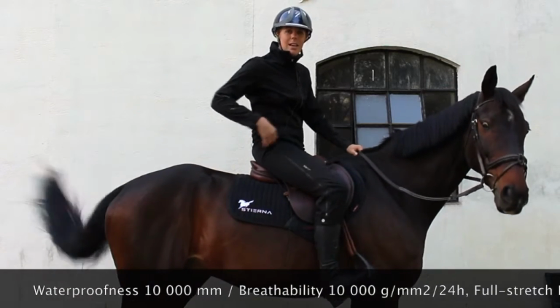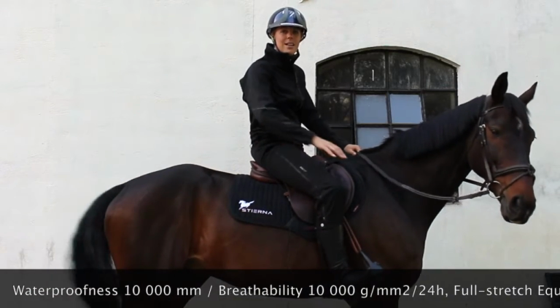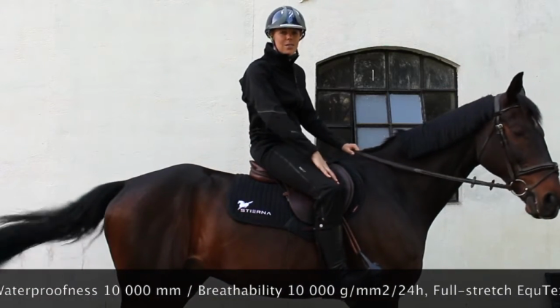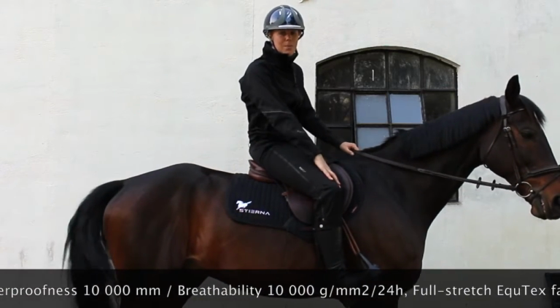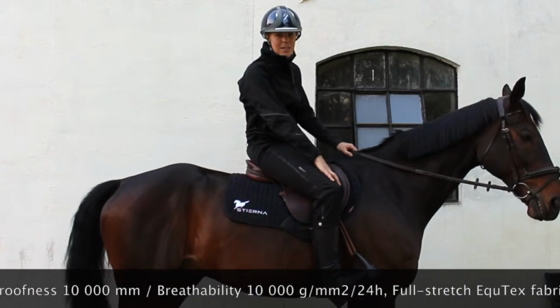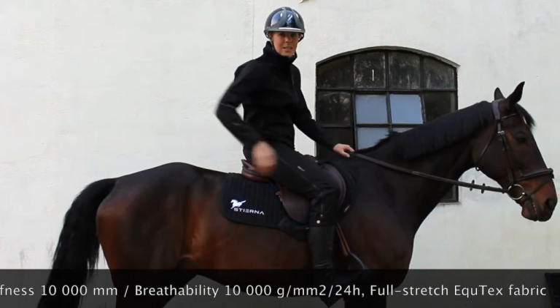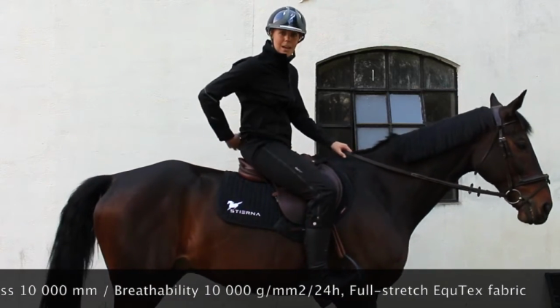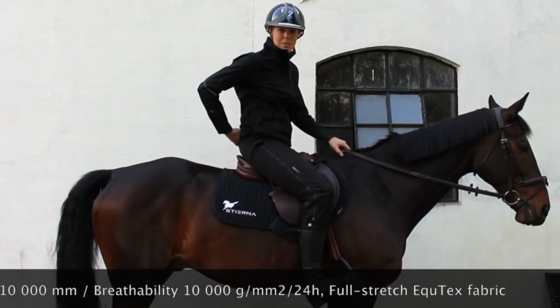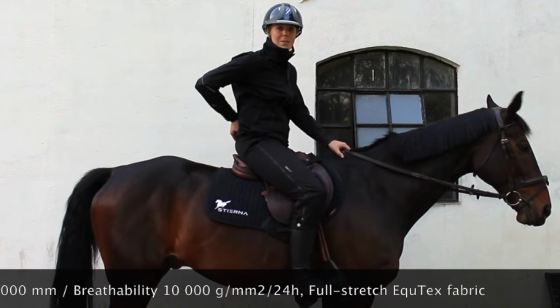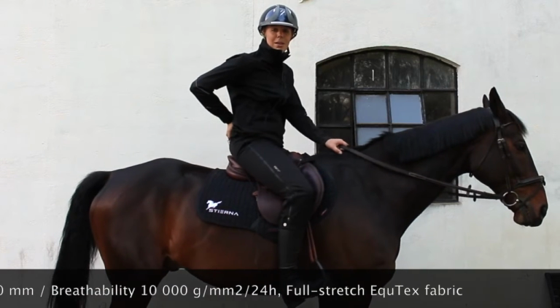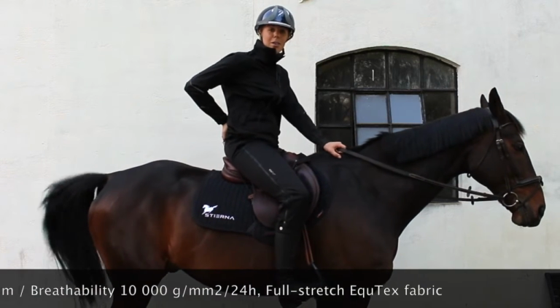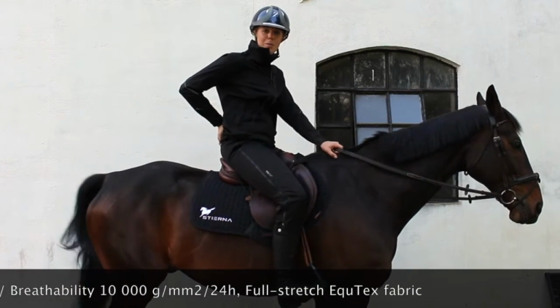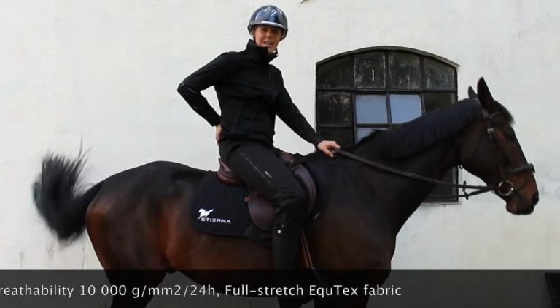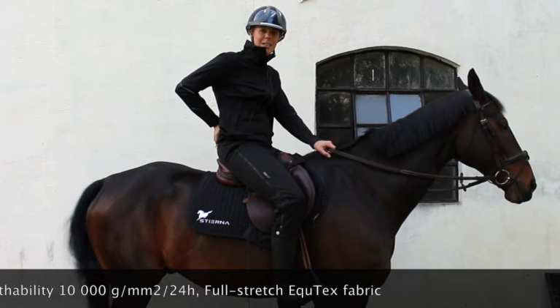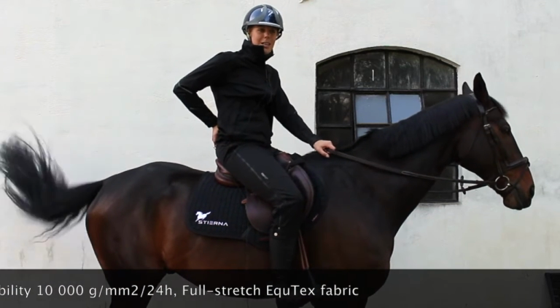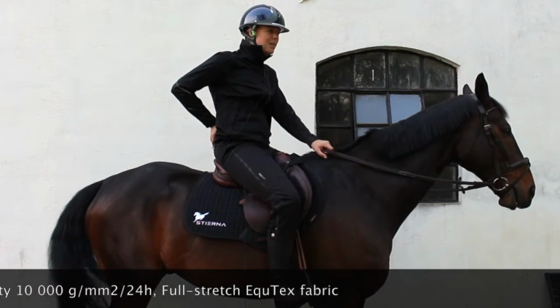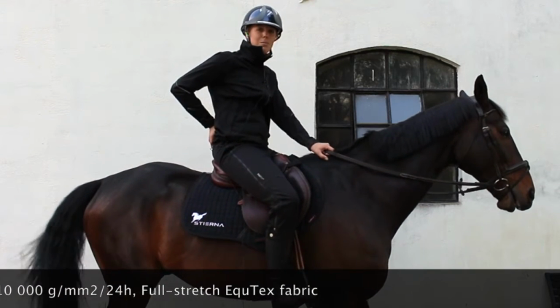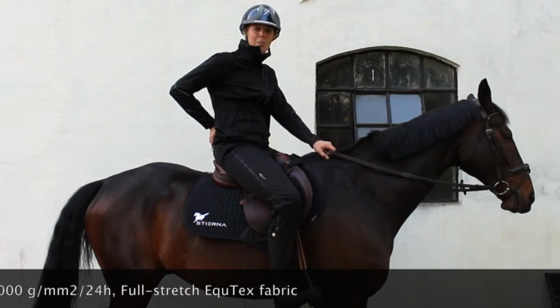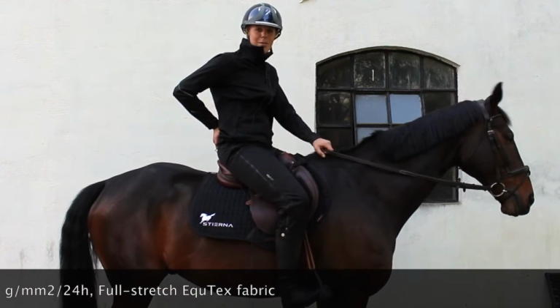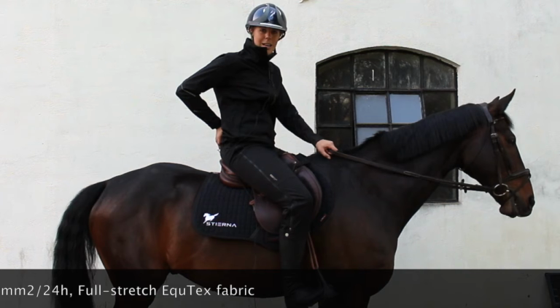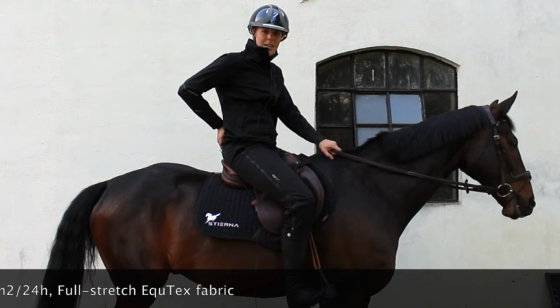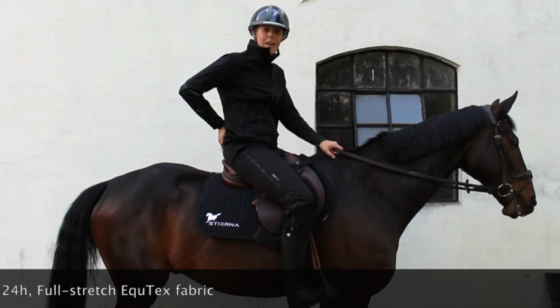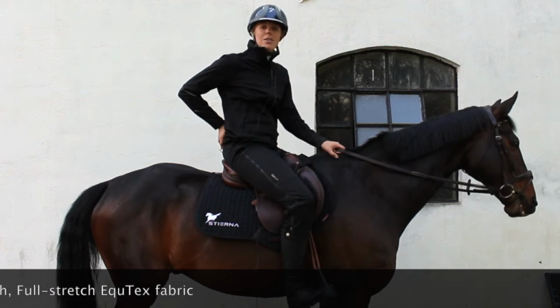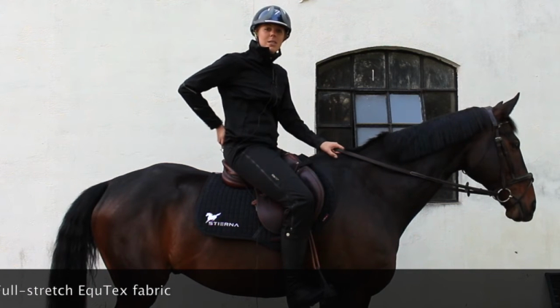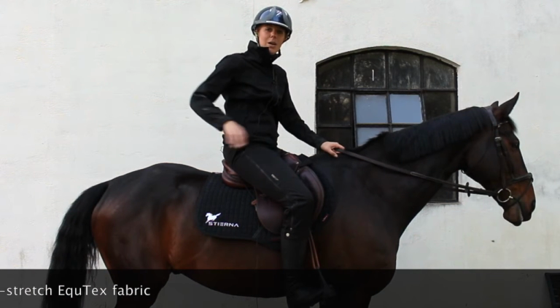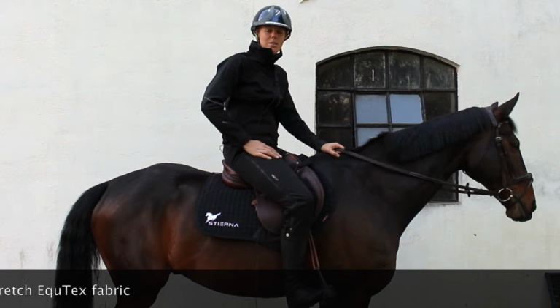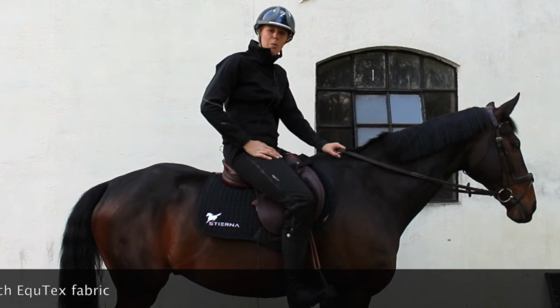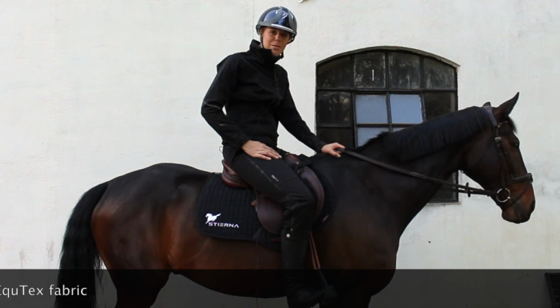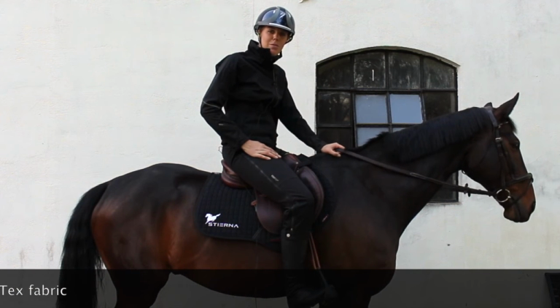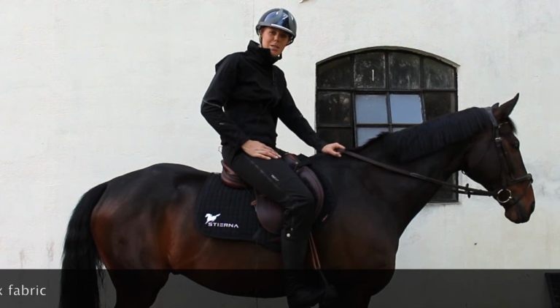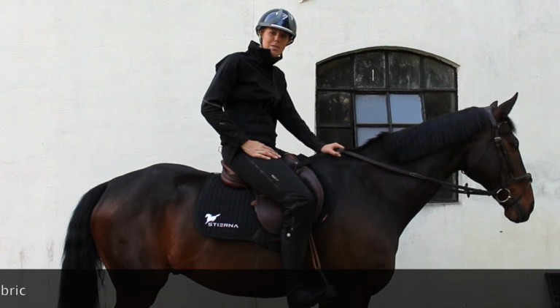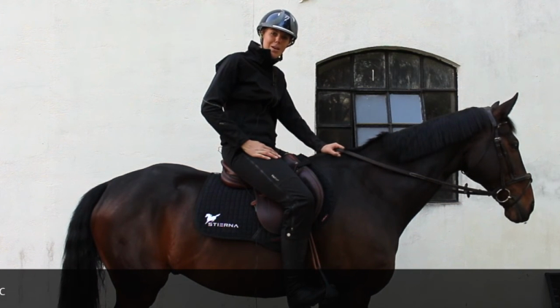It has a nice silicone grip on the knees and in the backs, which makes you feel comfortable in the saddle, even when it's really pouring down outside. And the good news is they're now launching in white, so you can use them at competitions as well.